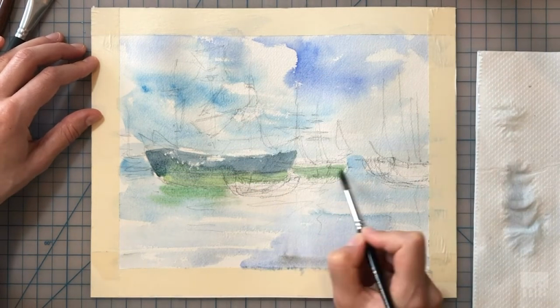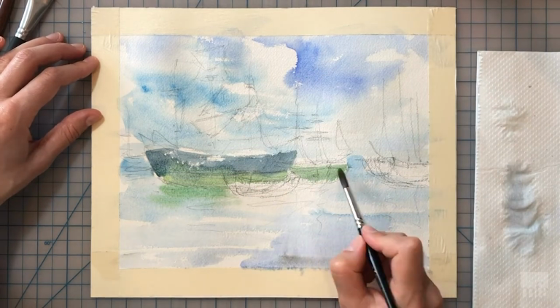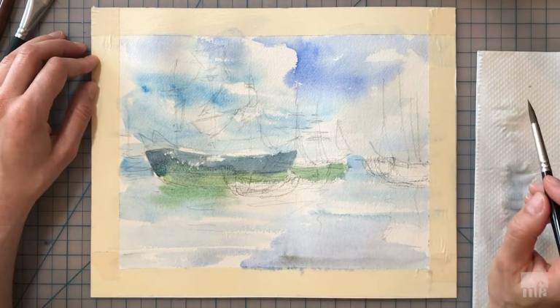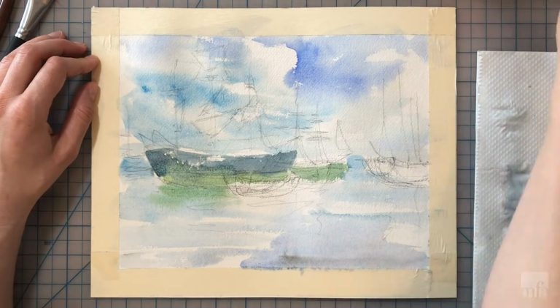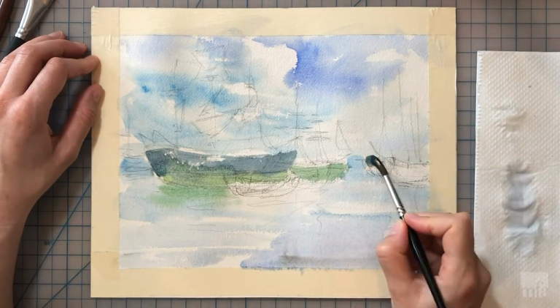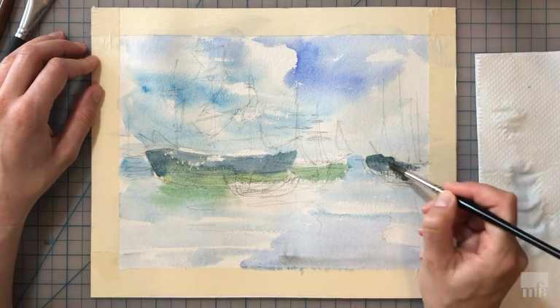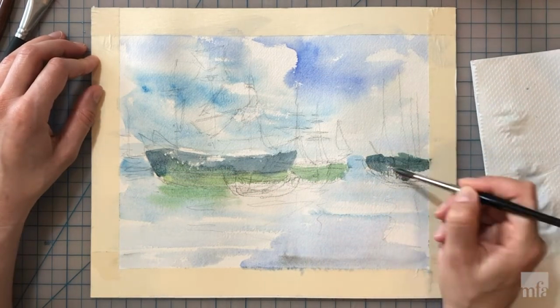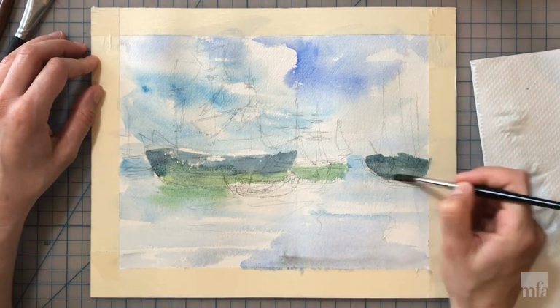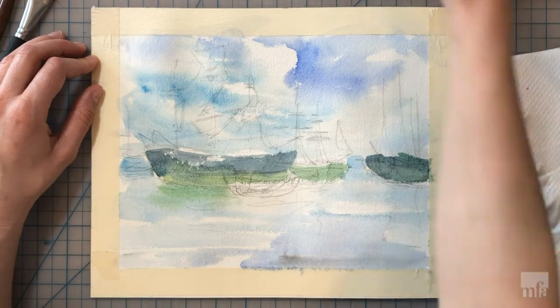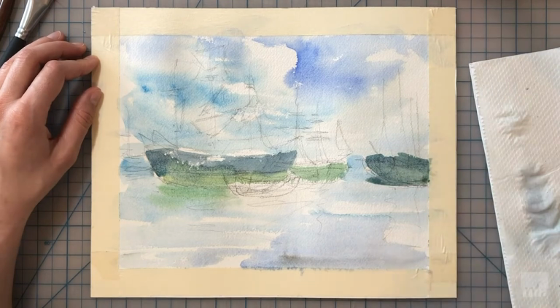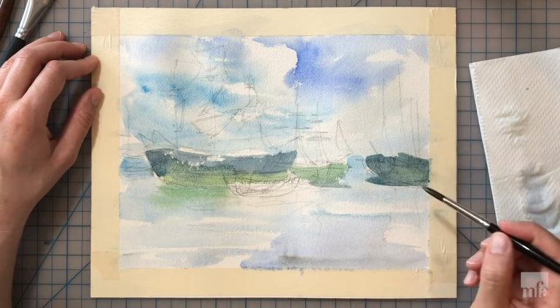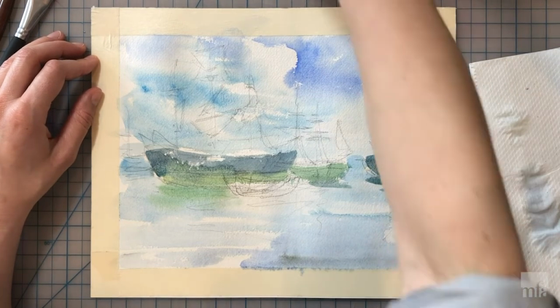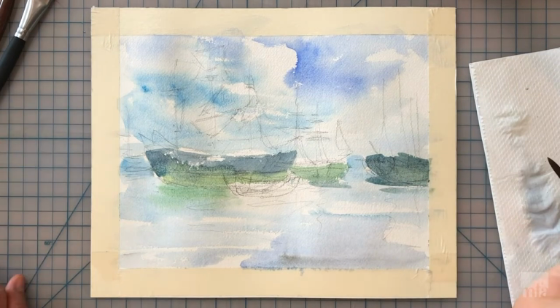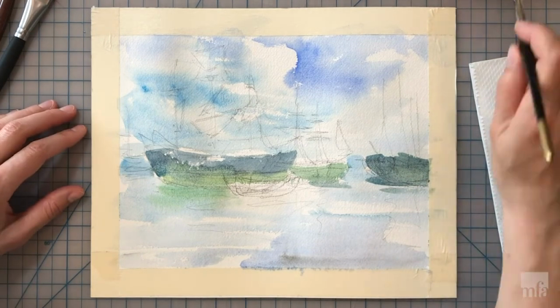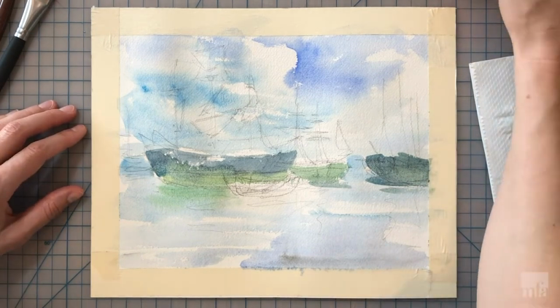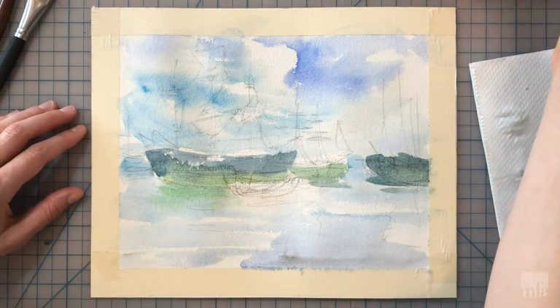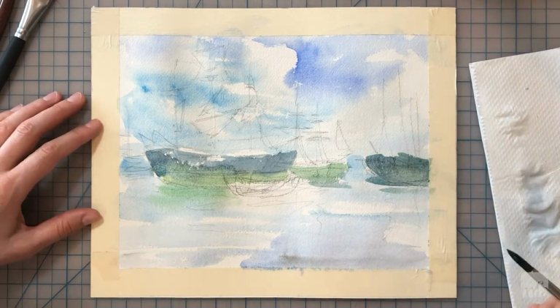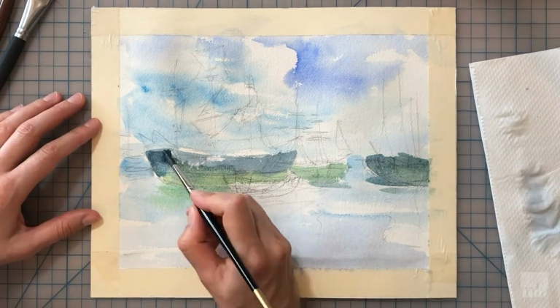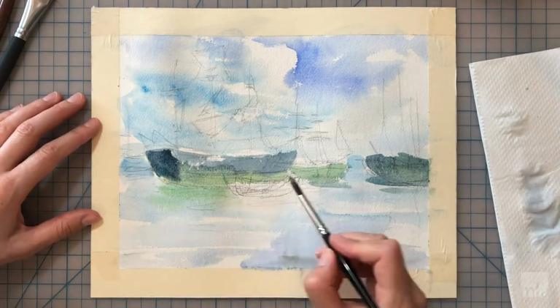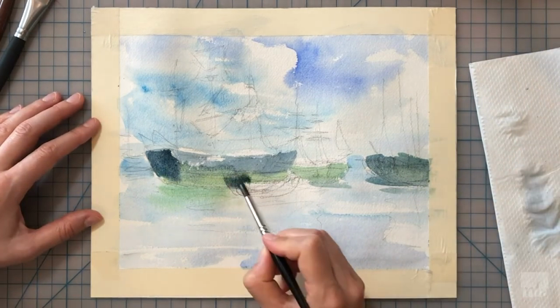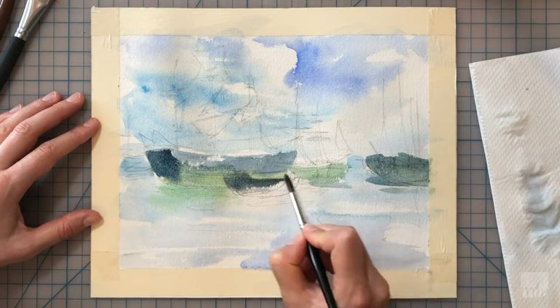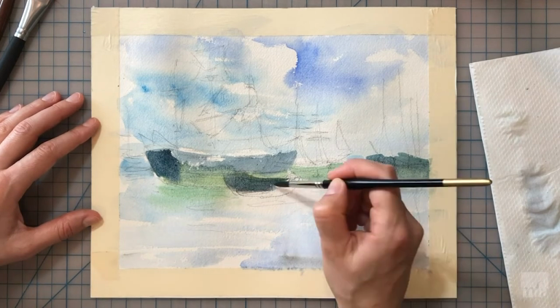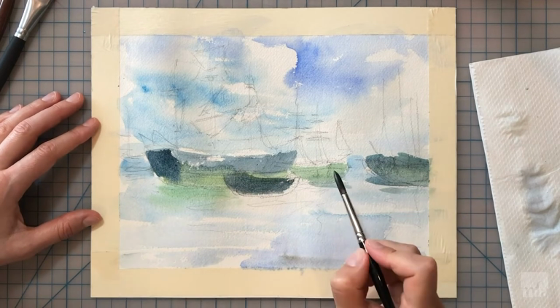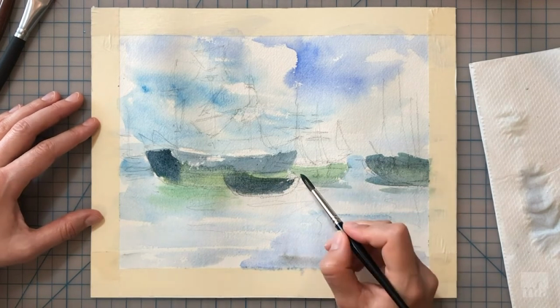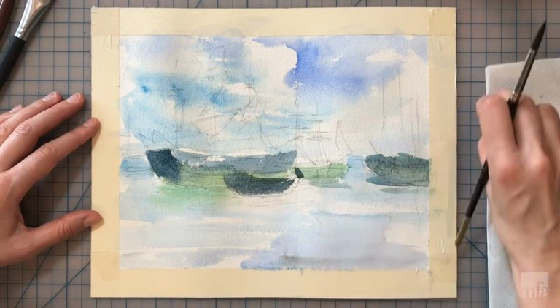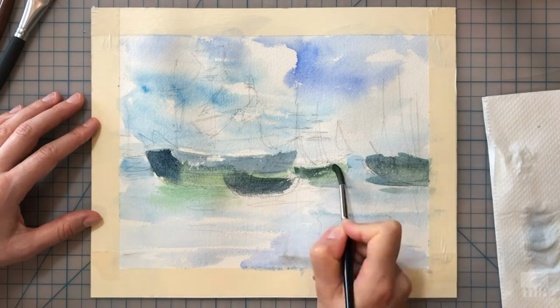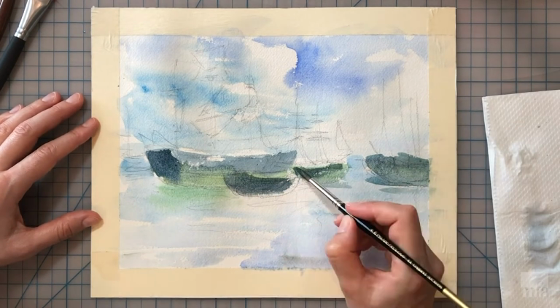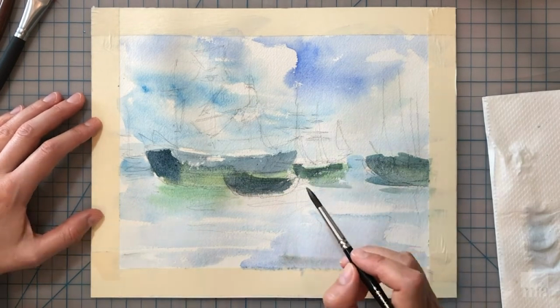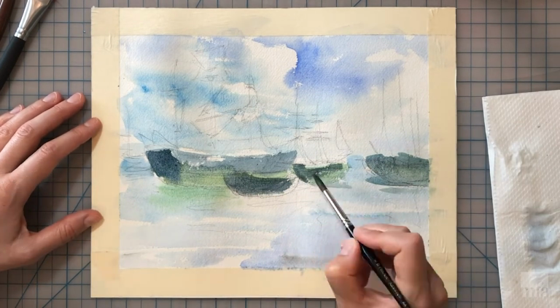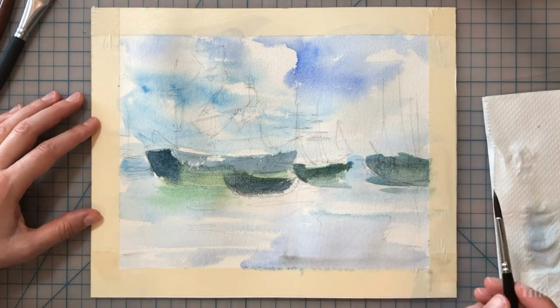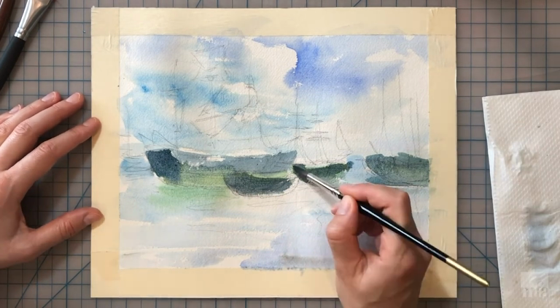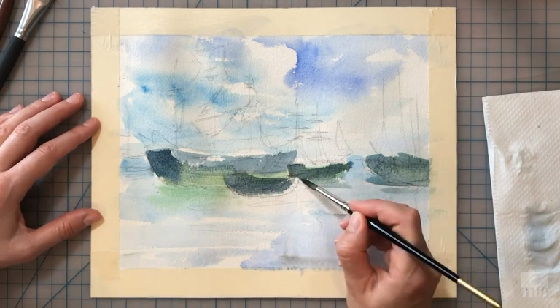I'm mixing together a cerulean blue with some black, and also use a tad of viridian green for the bottom part — the hull of the ship. It makes sense to mix enough of the same color and mid-tone to have it available for the entire treatment of the mid-ground.